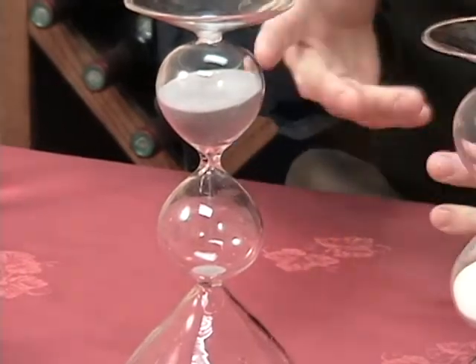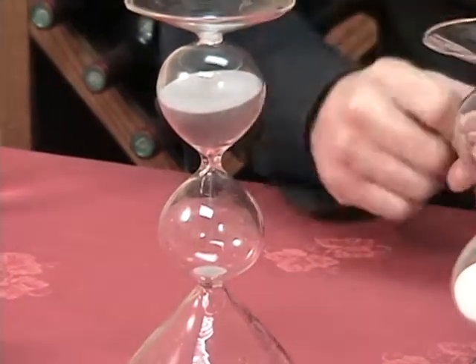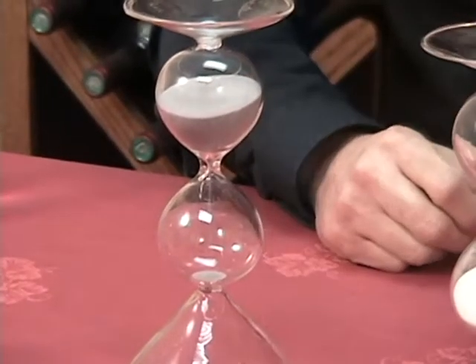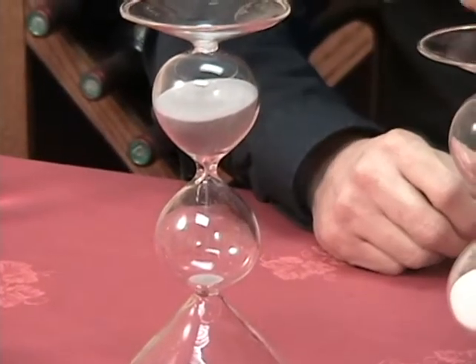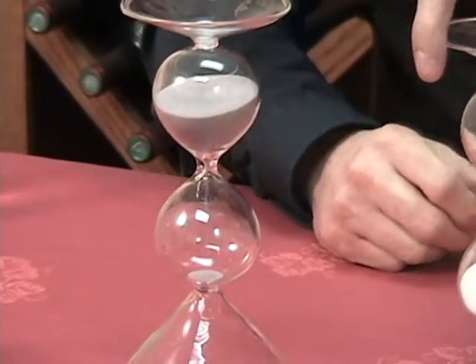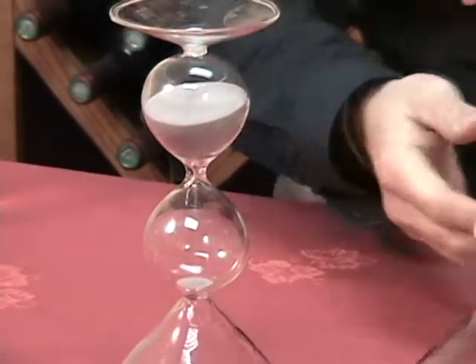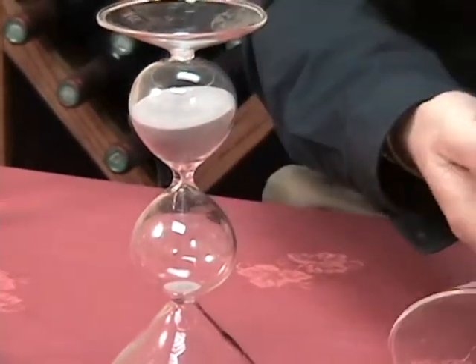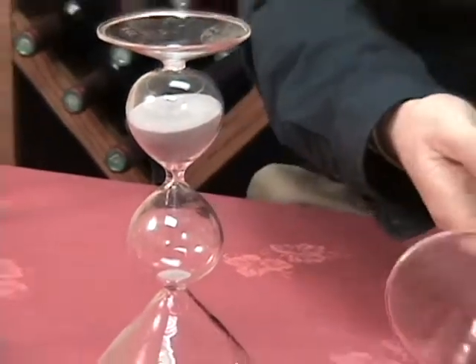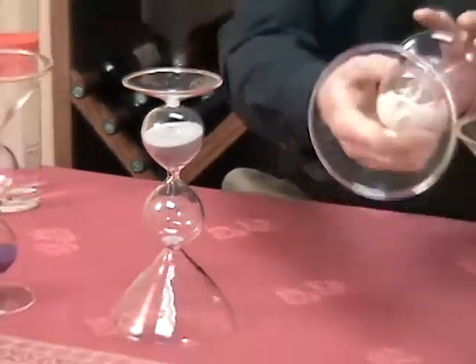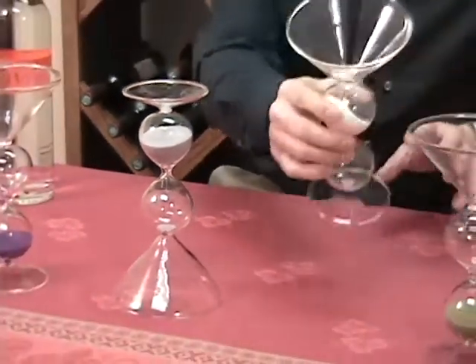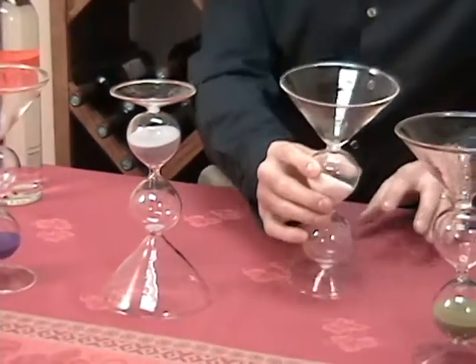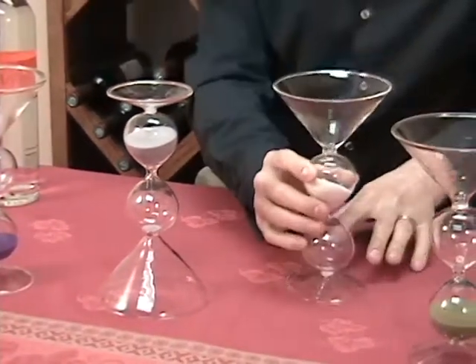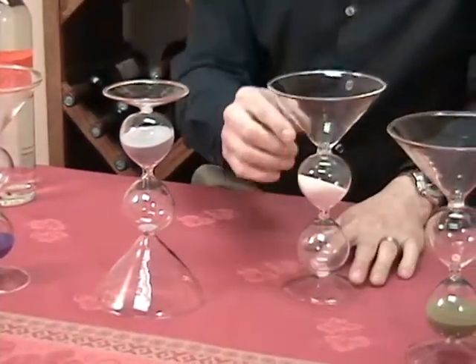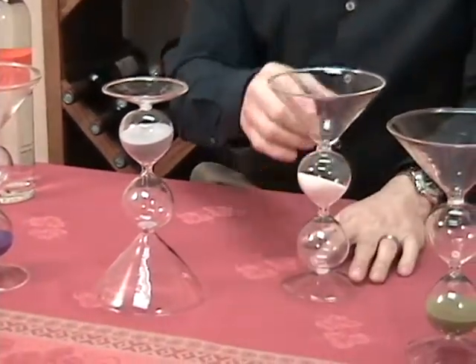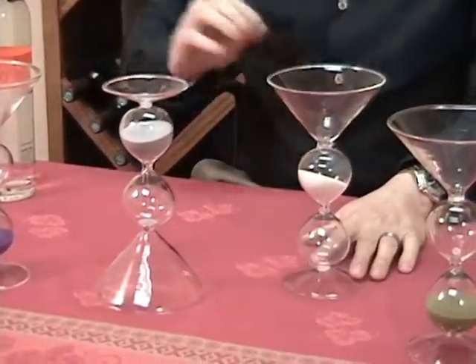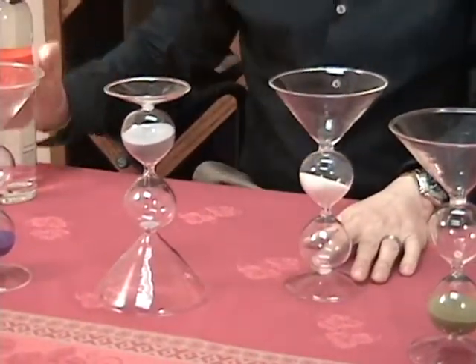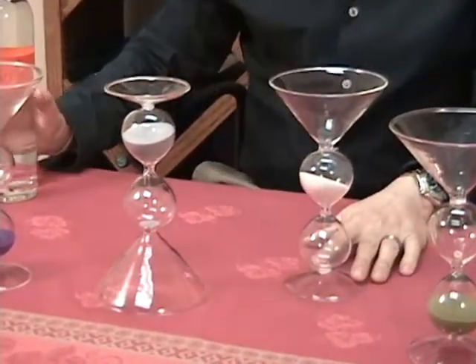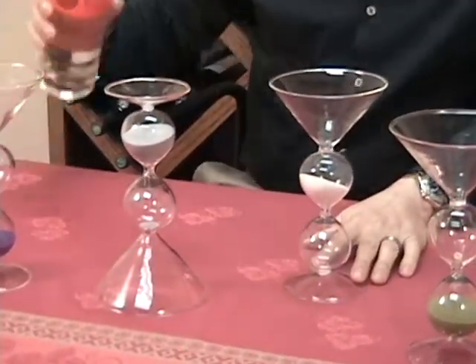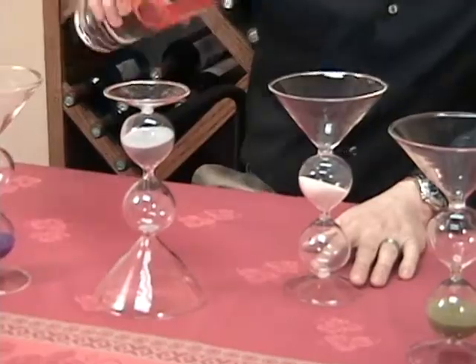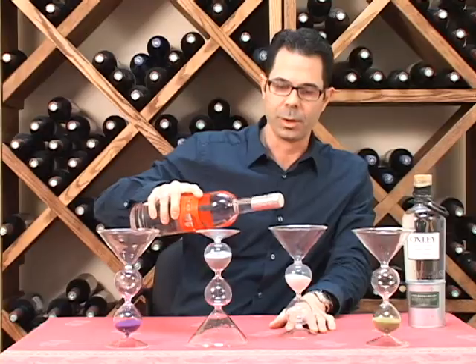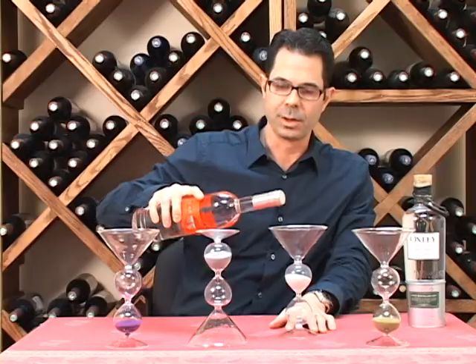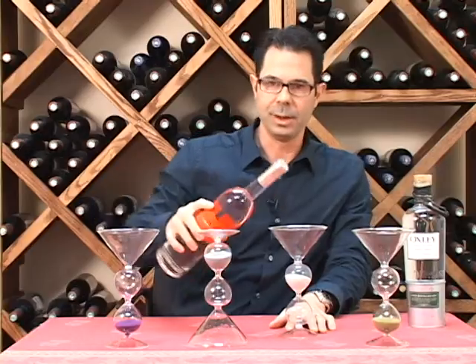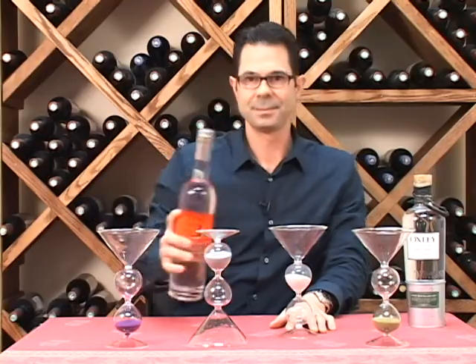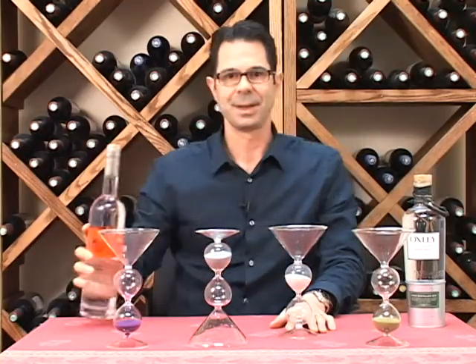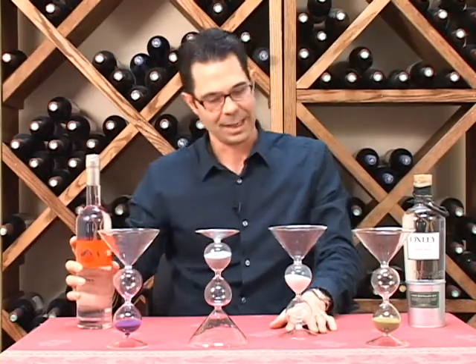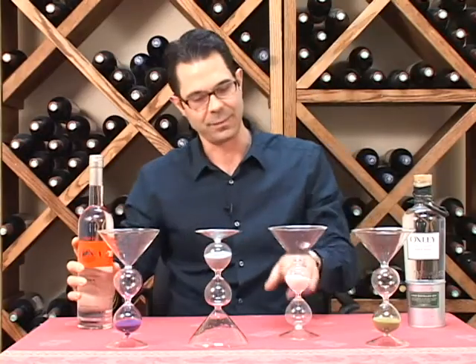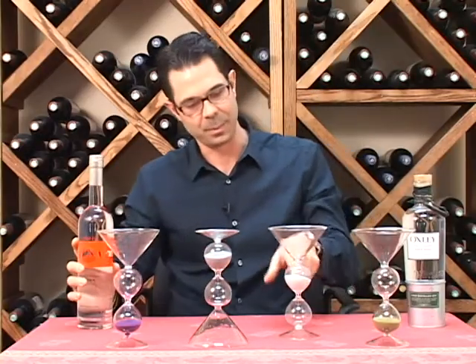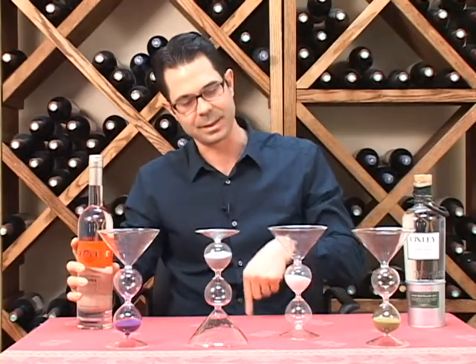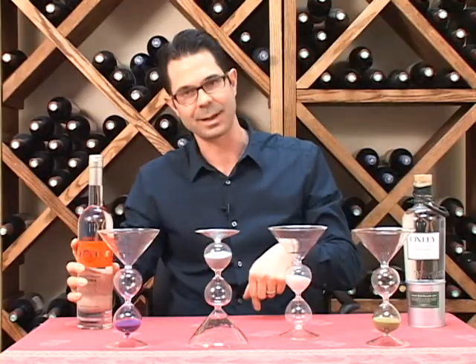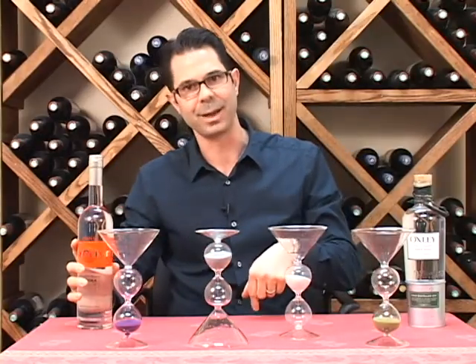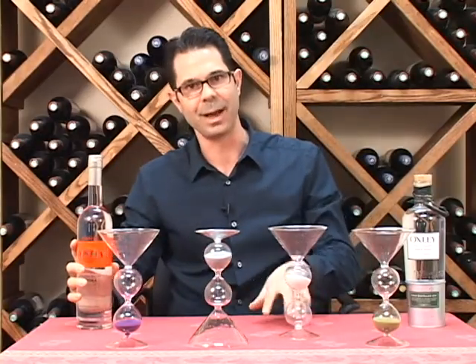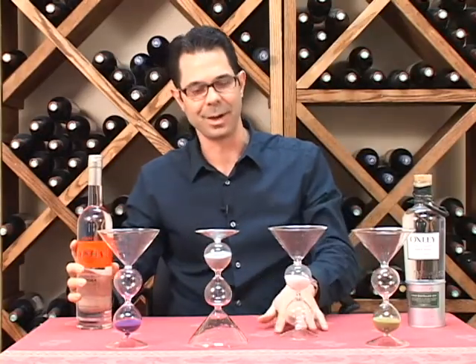Or, a lot of people like to try and beat the clock — fill the hourglass up on the other side, pour your martini, and see if you can beat the sand coming down the hourglass.